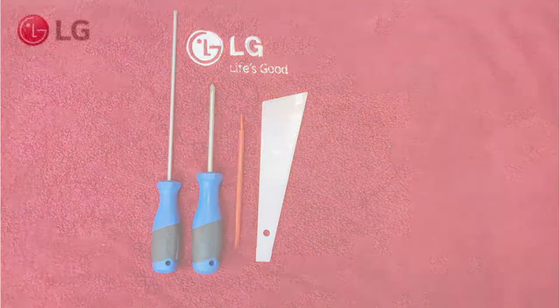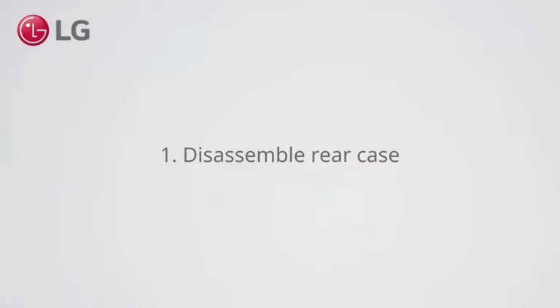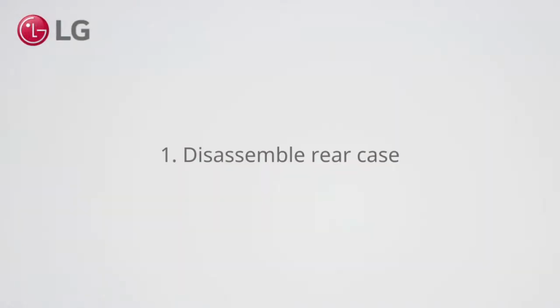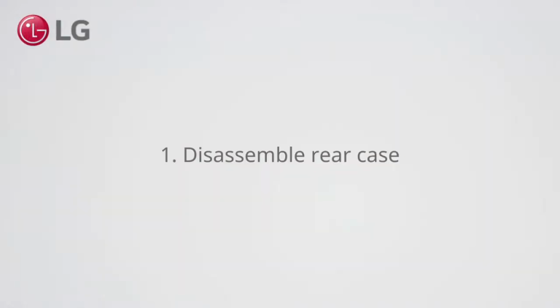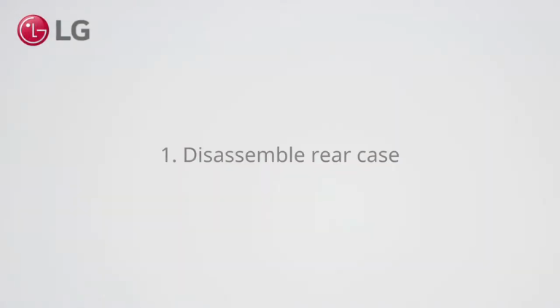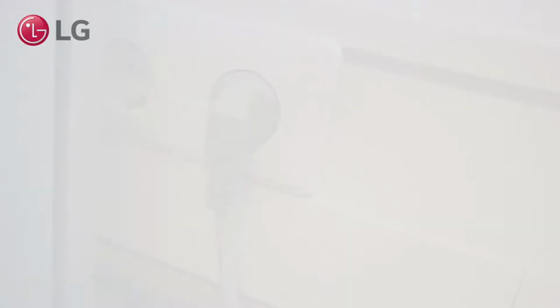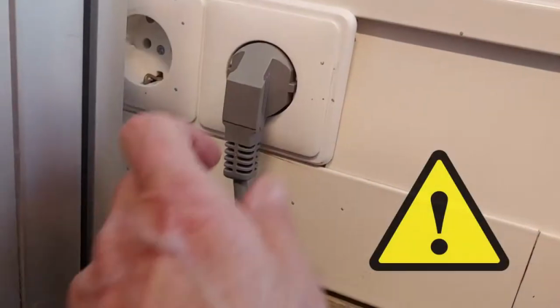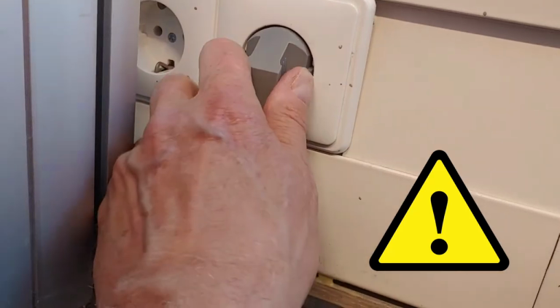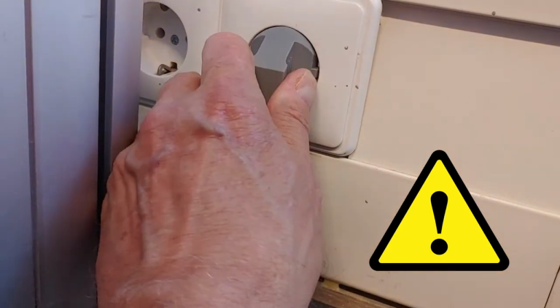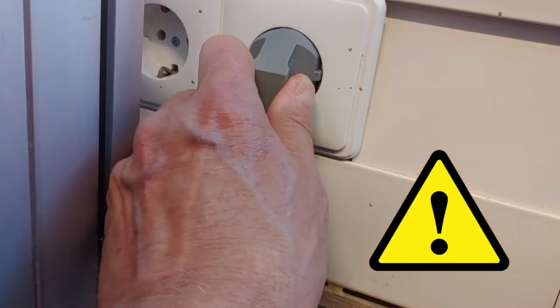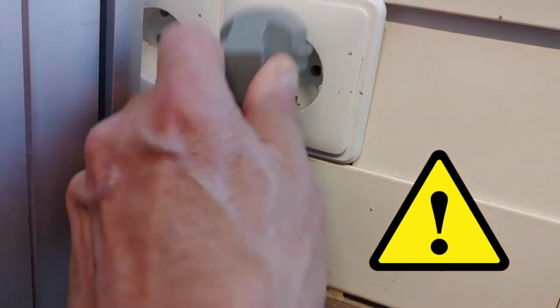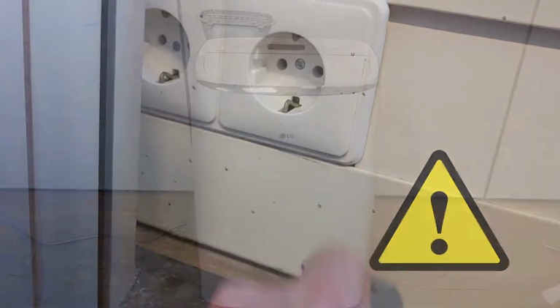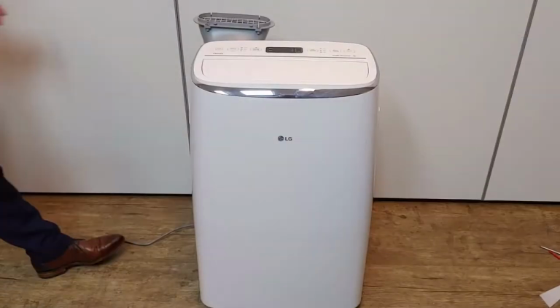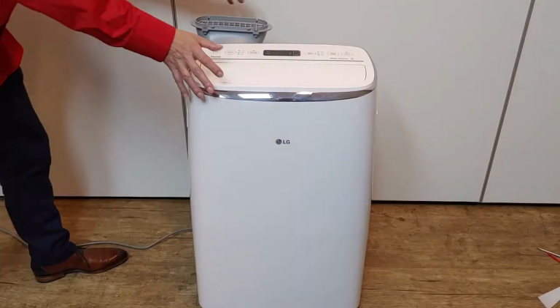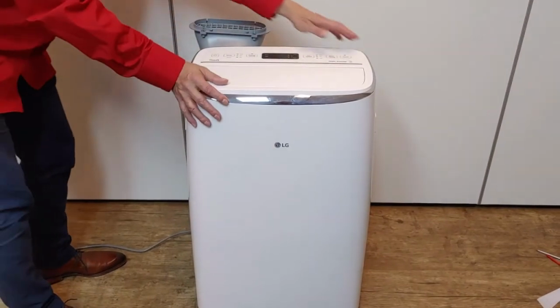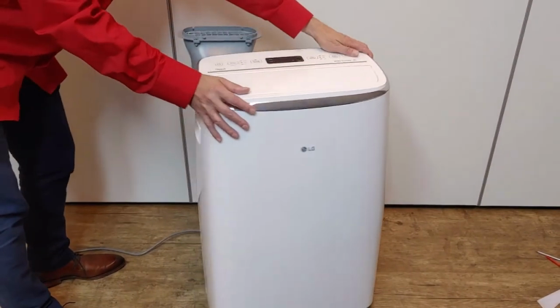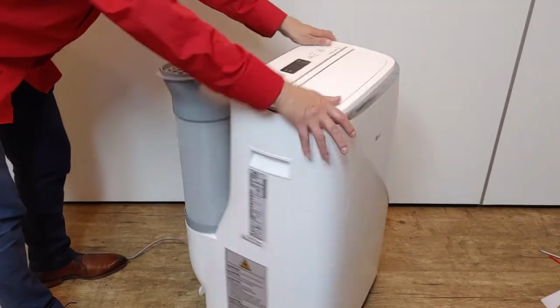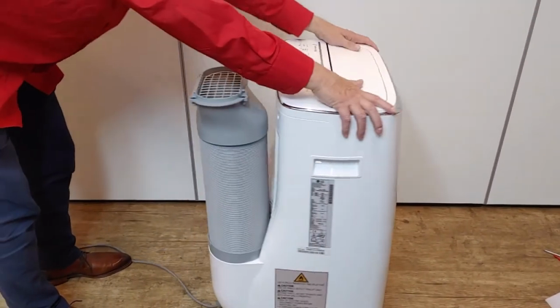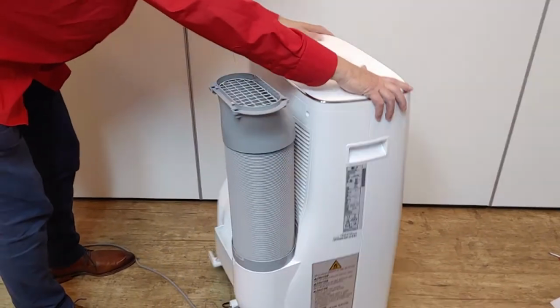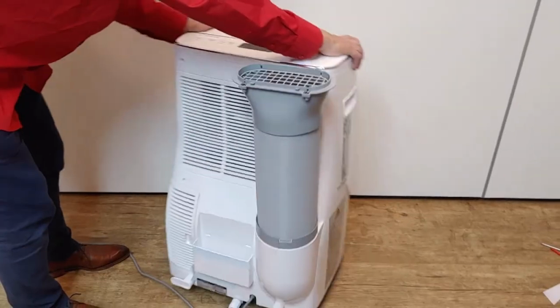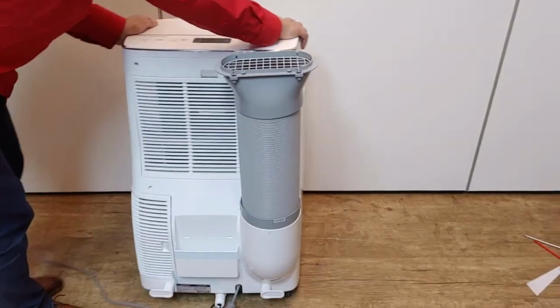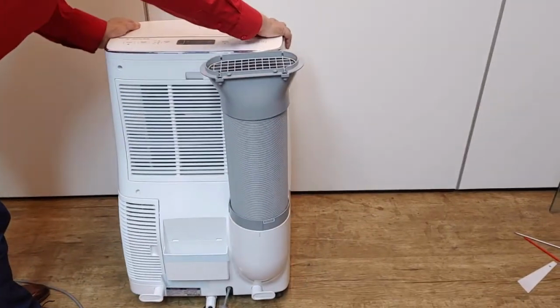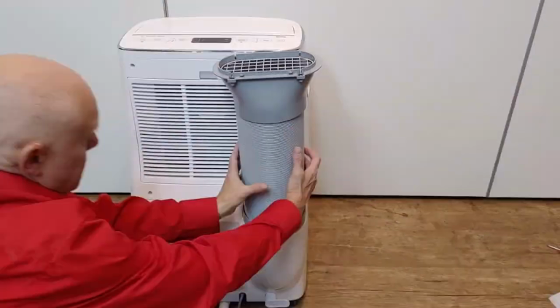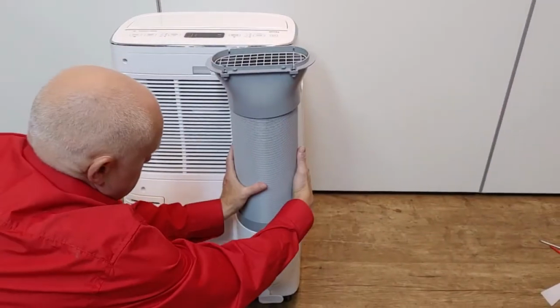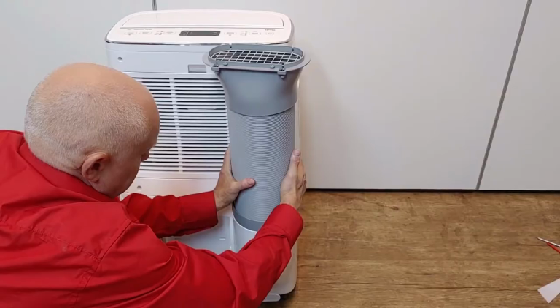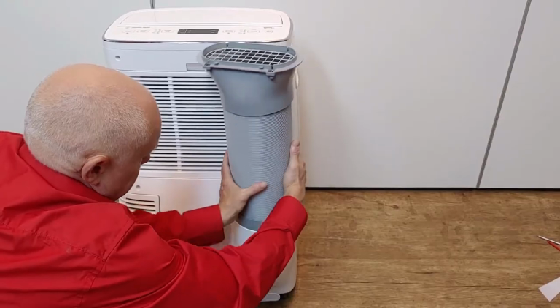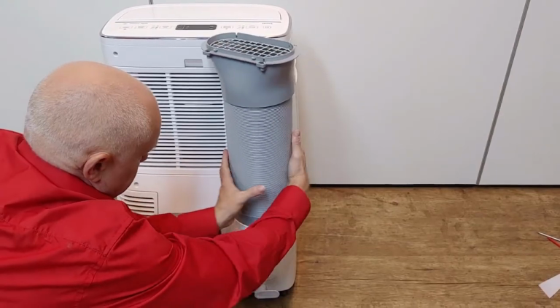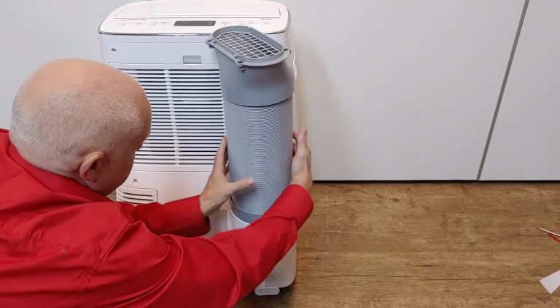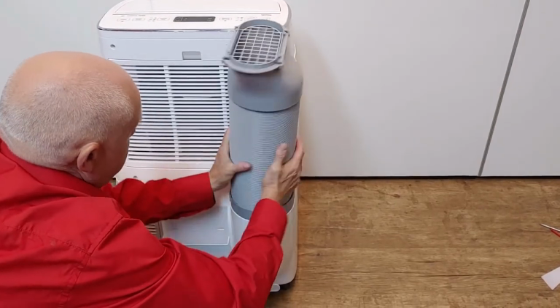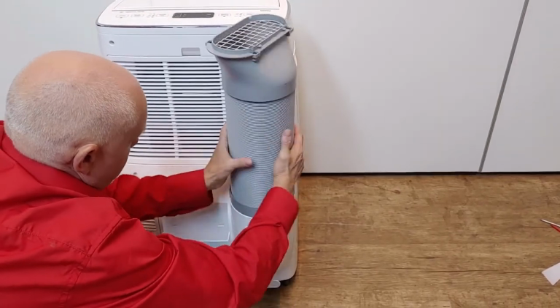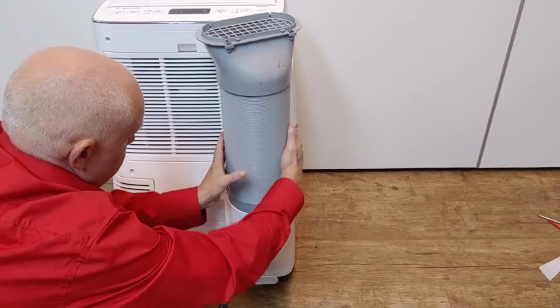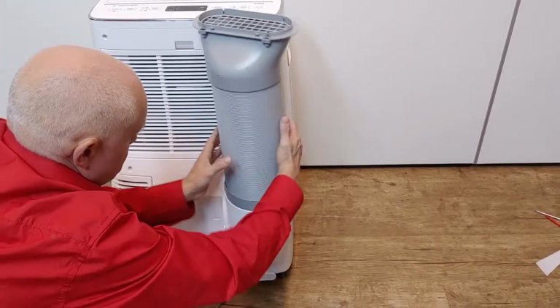Disassemble the rear case. First, unplug the power. Turn the discharge hose clockwise to separate it from the discharge port.